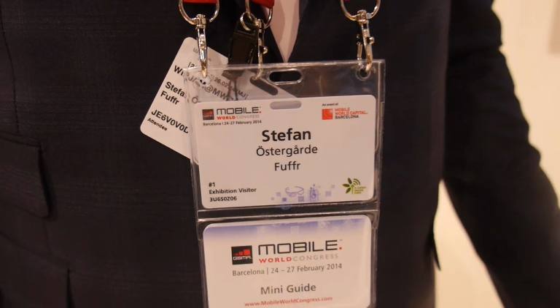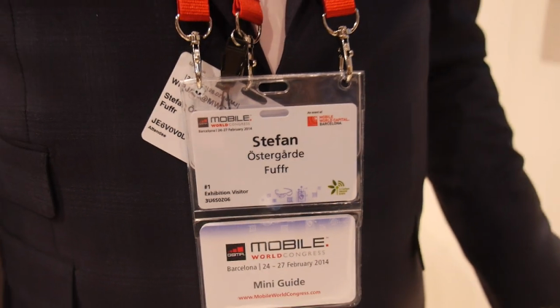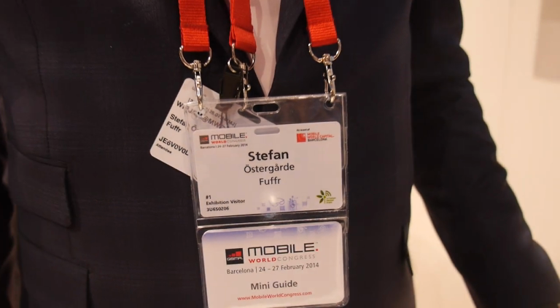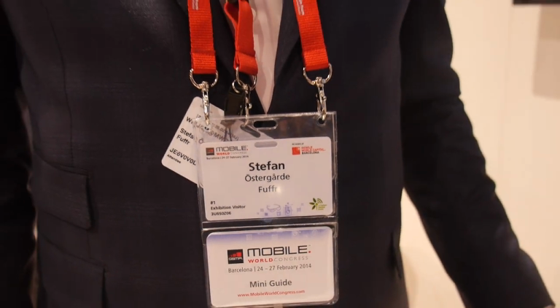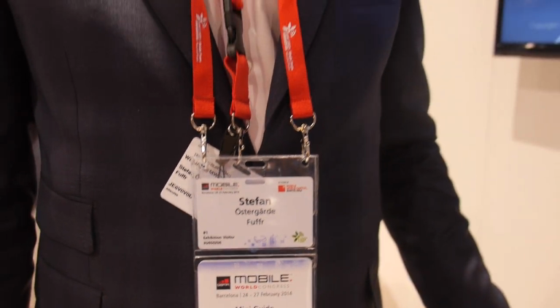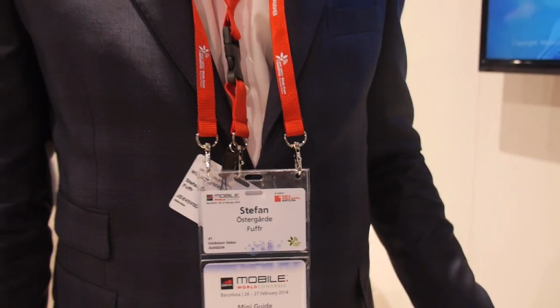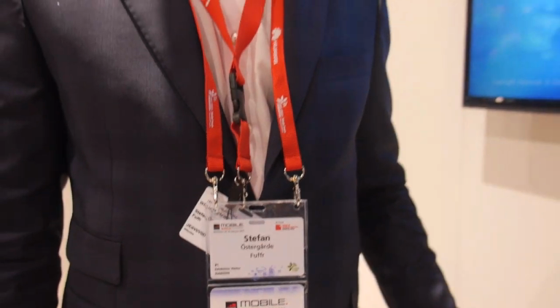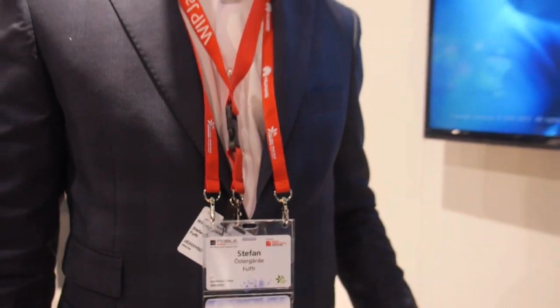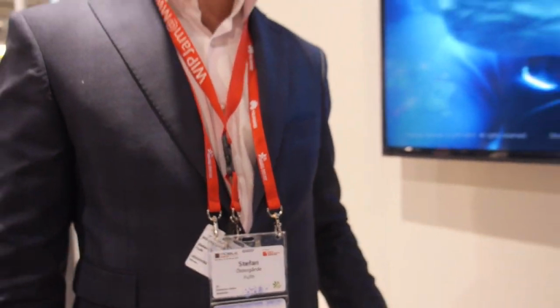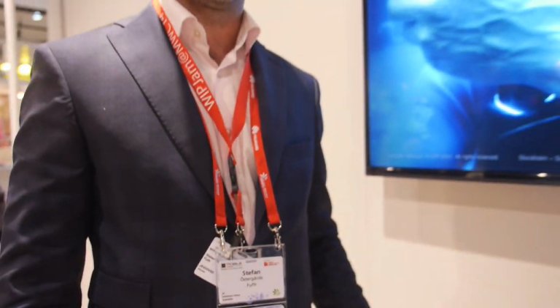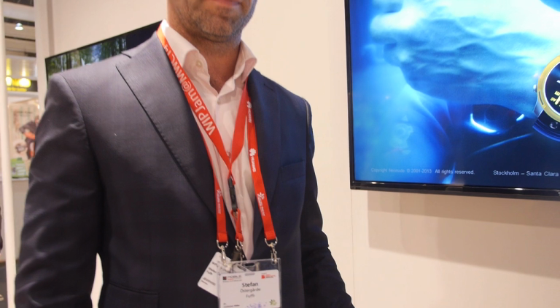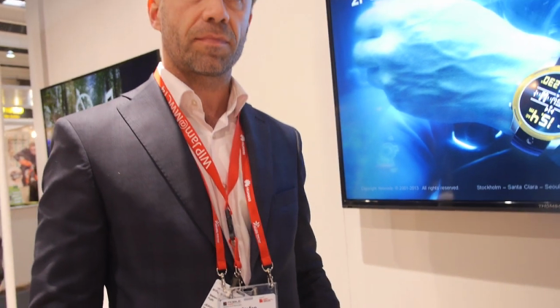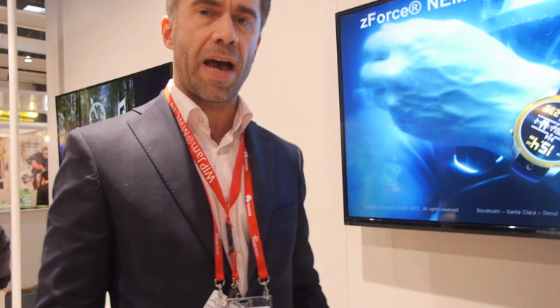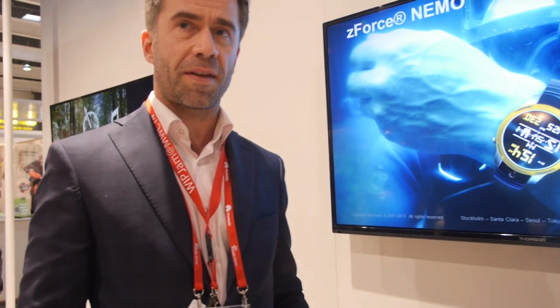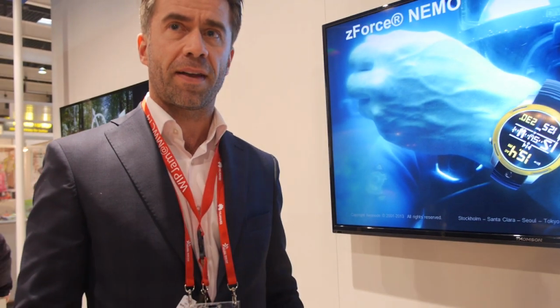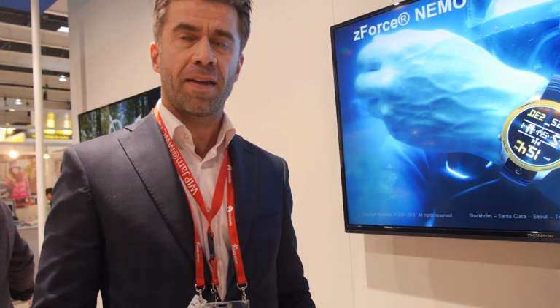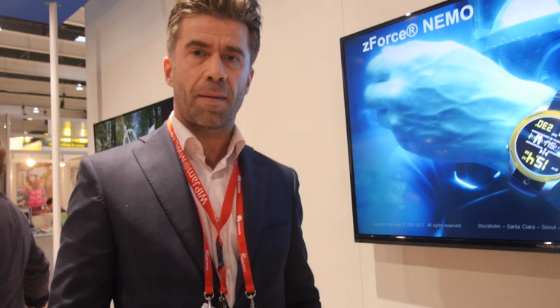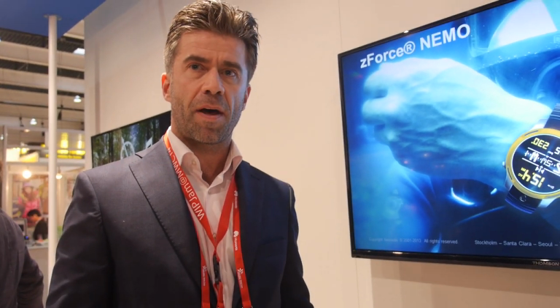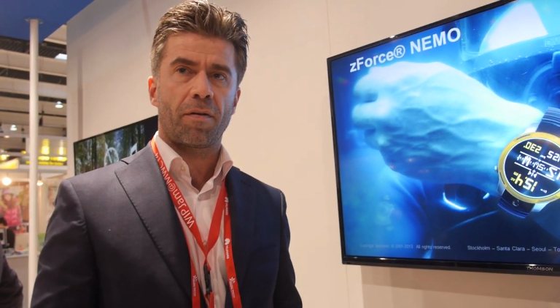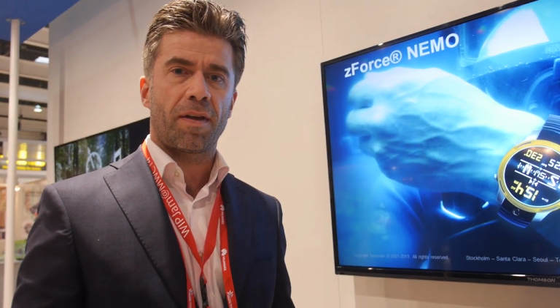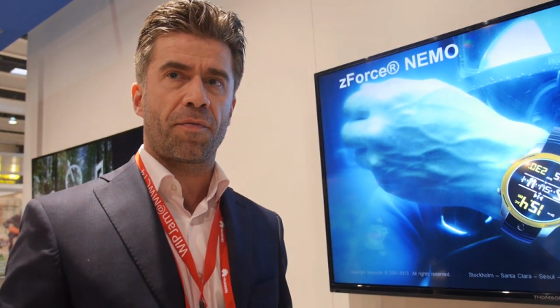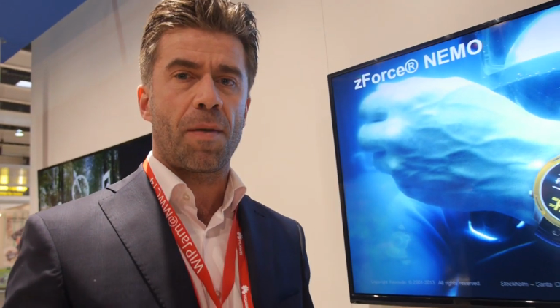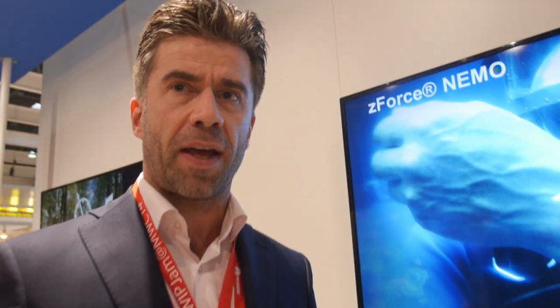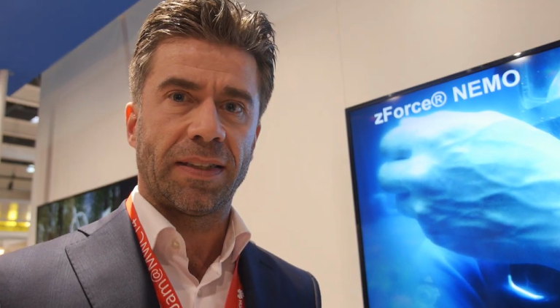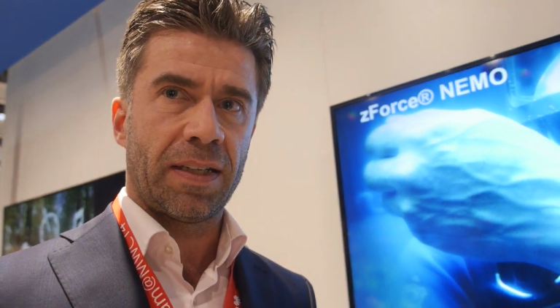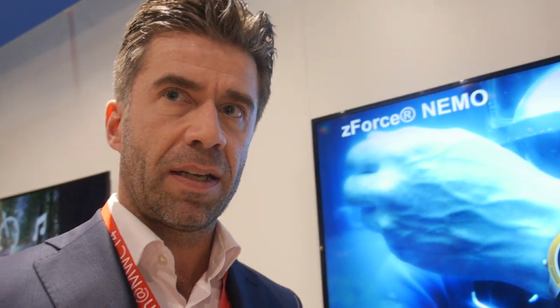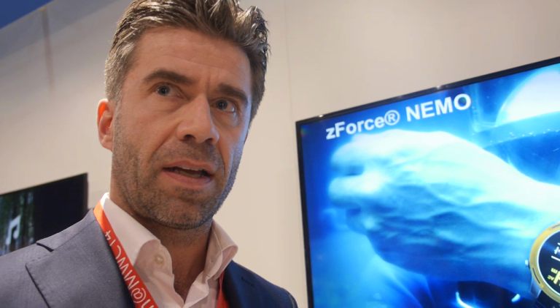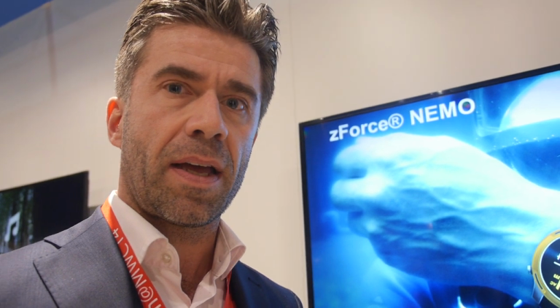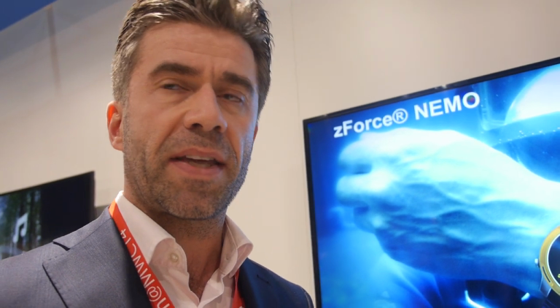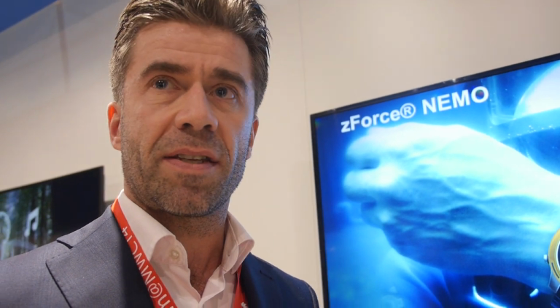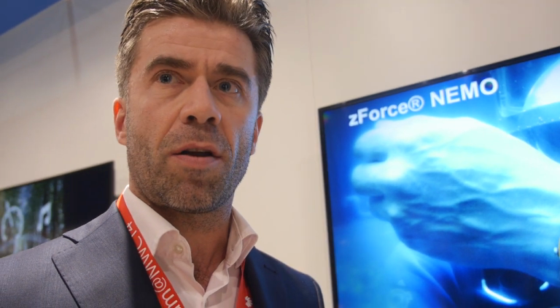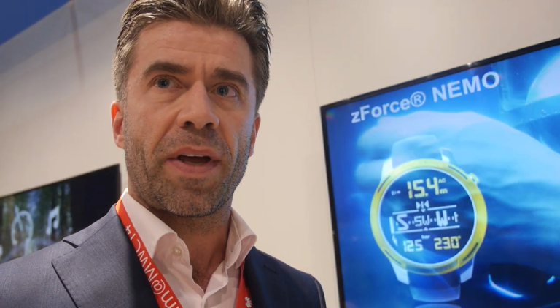We're here in the Neonode booth. I'm Stefan, I'm the founder of the Fur Company, based in Stockholm, Sweden.